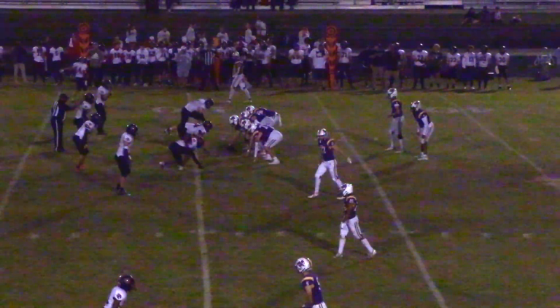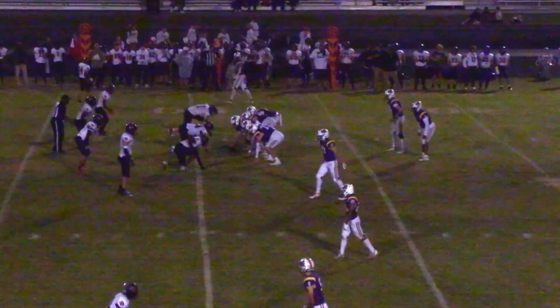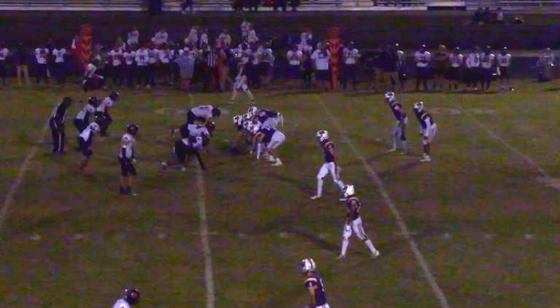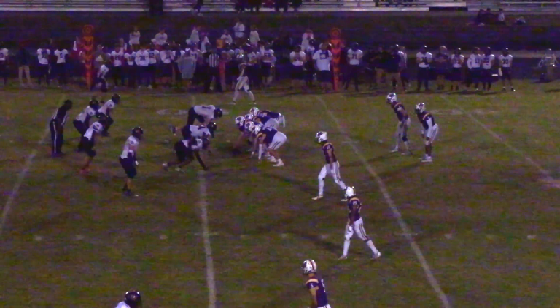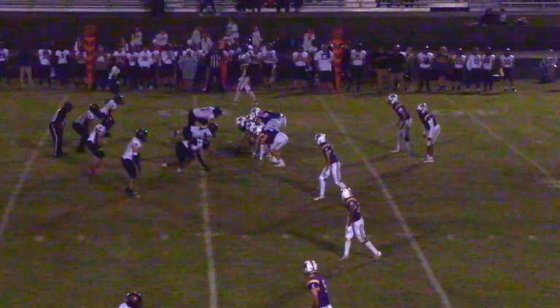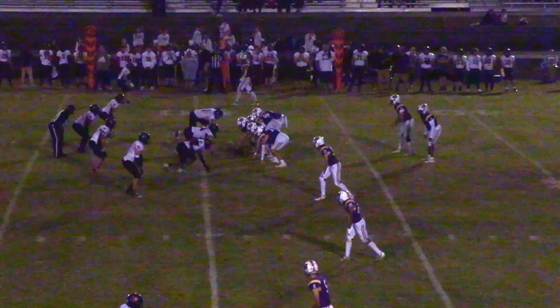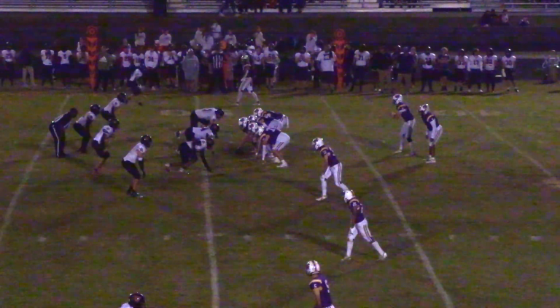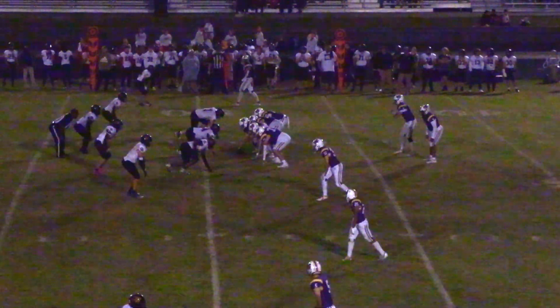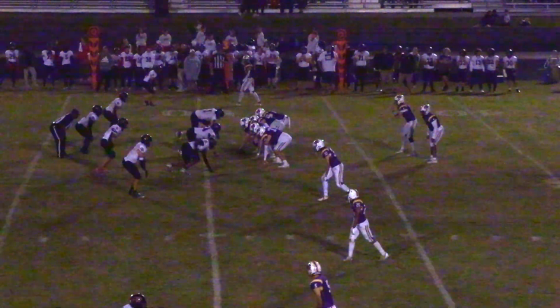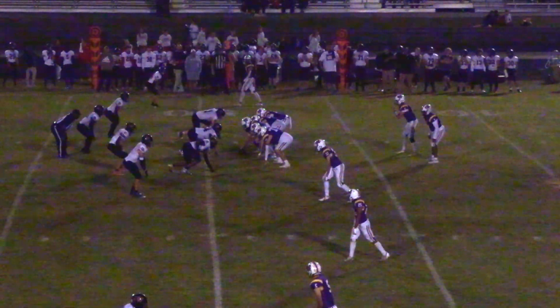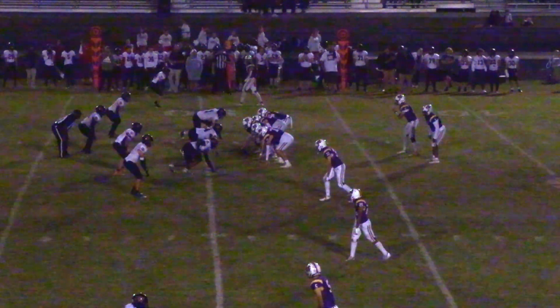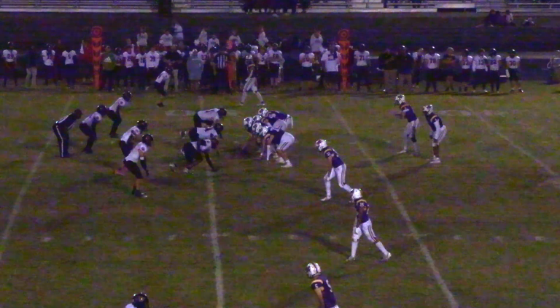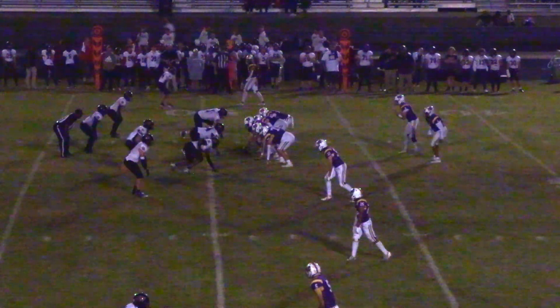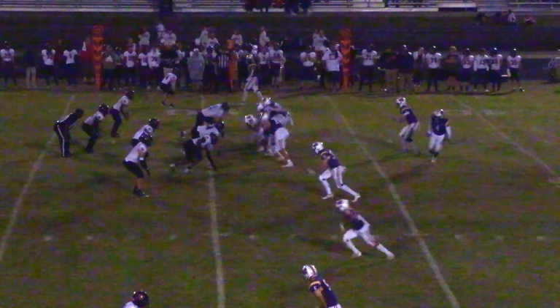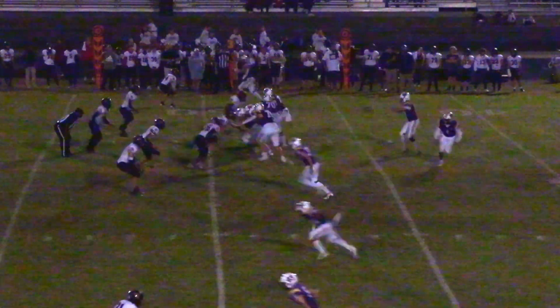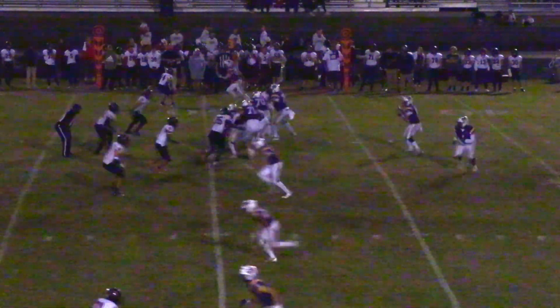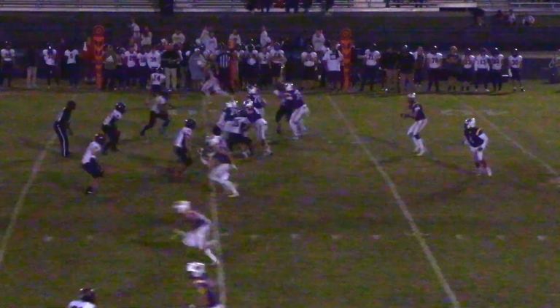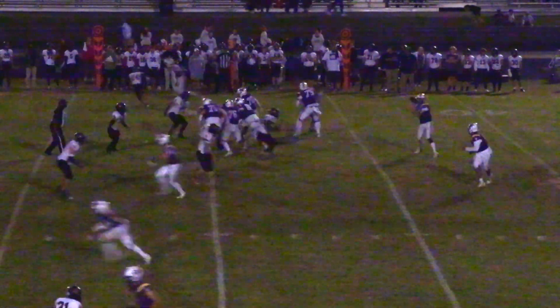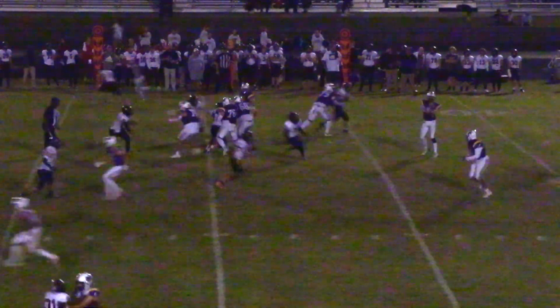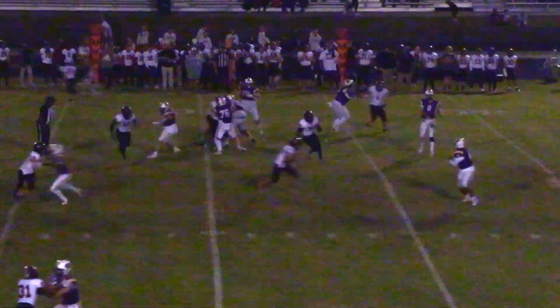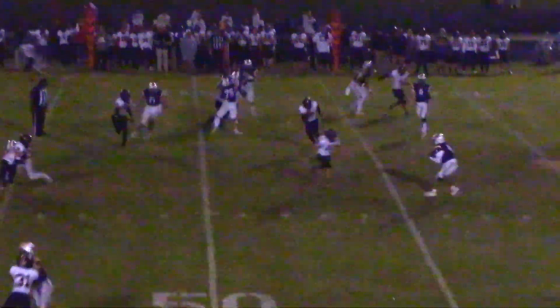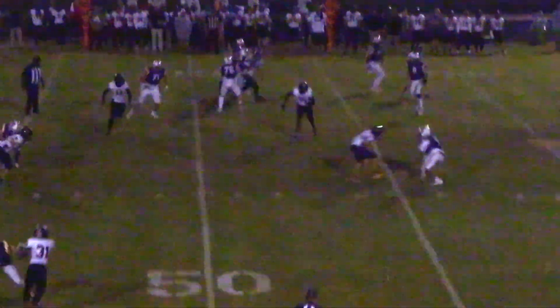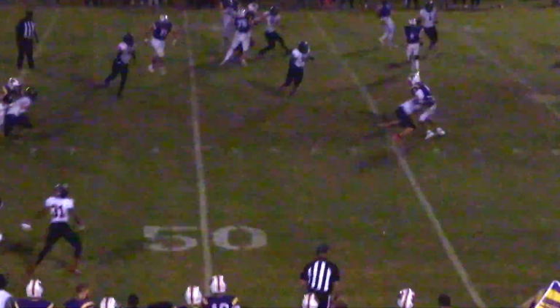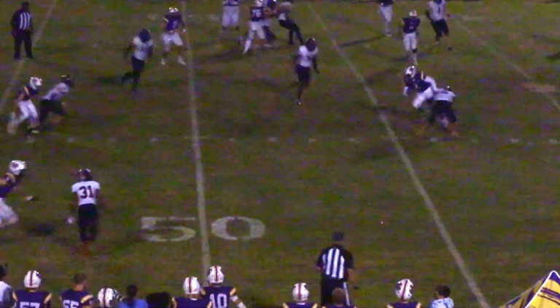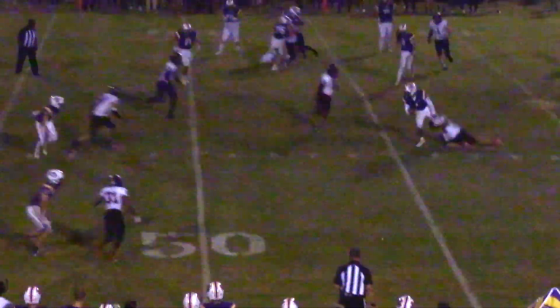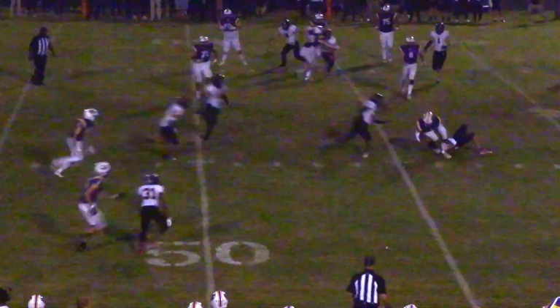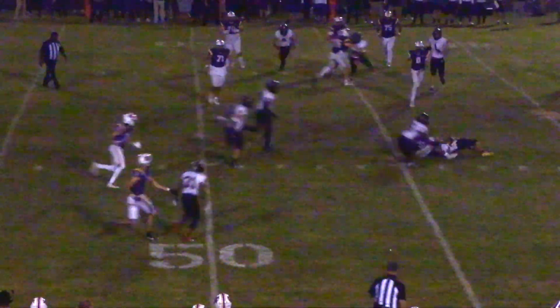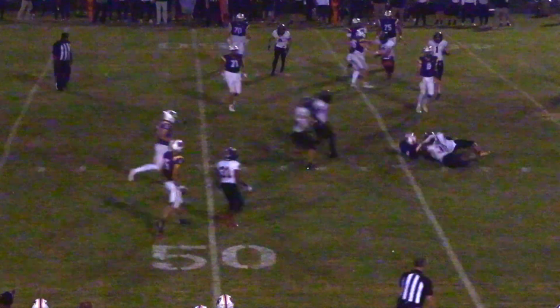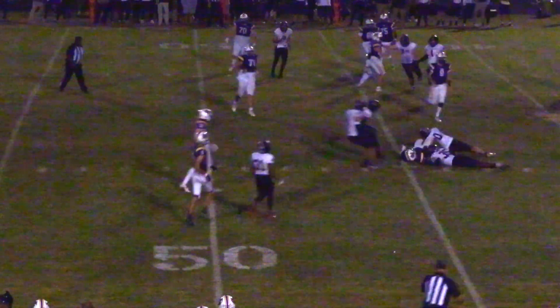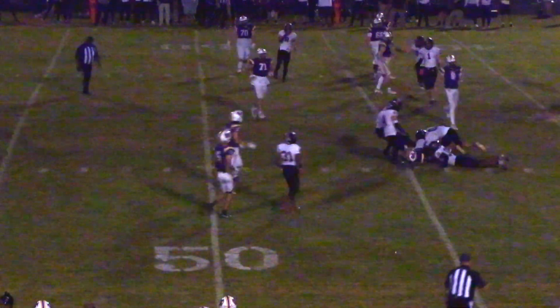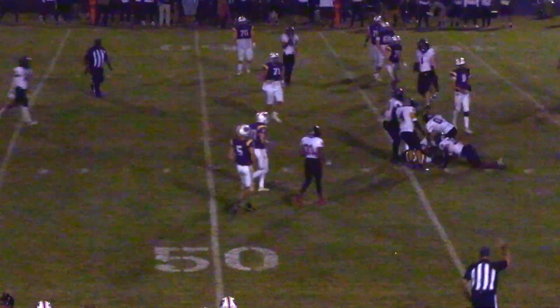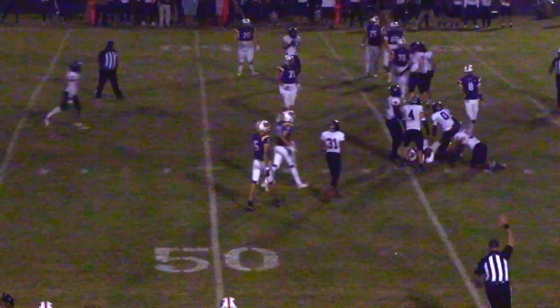Hastings in the shotgun, got three receivers out to his left and Hill to his left. Going to take the snap, going to swing it out to Hill — and he's going nowhere. Carson Tinsley.